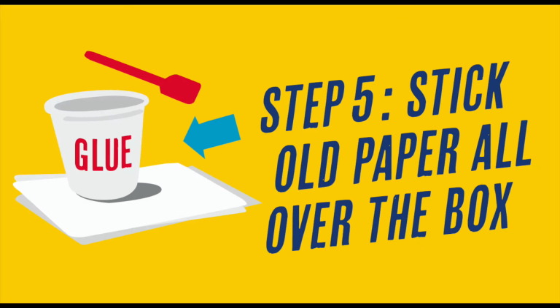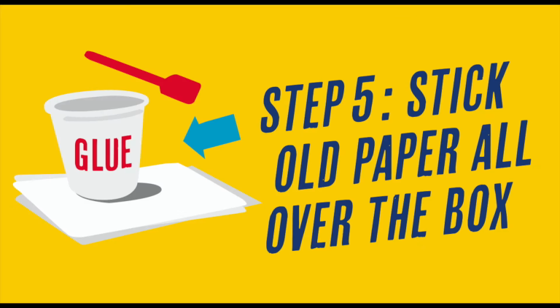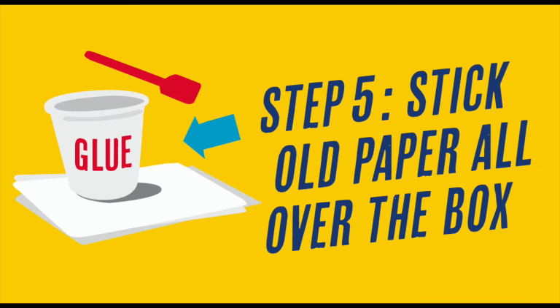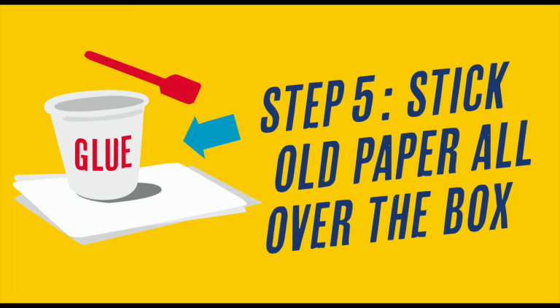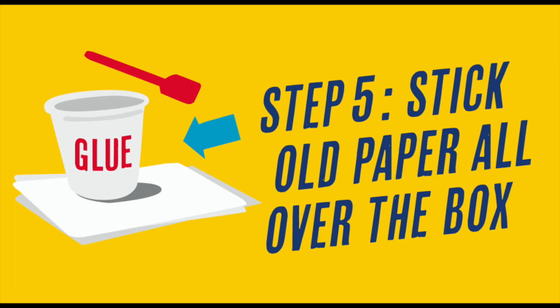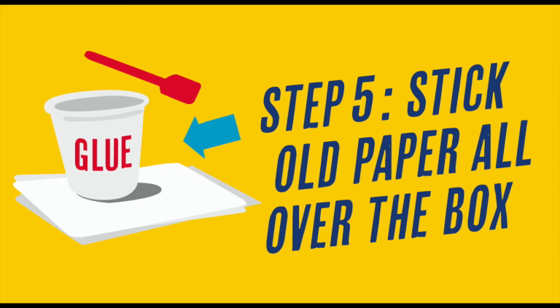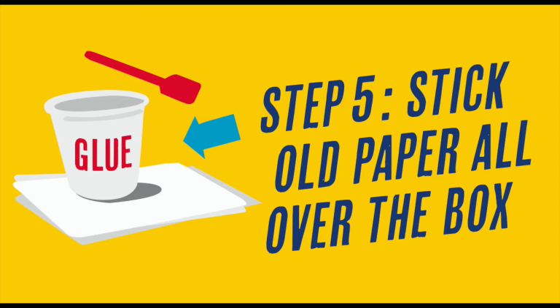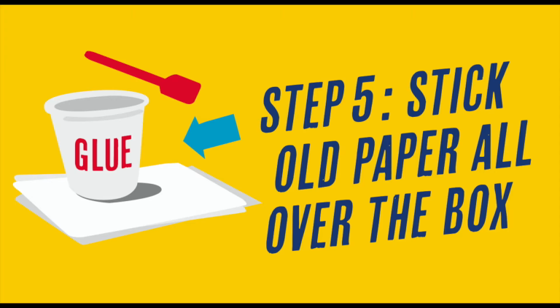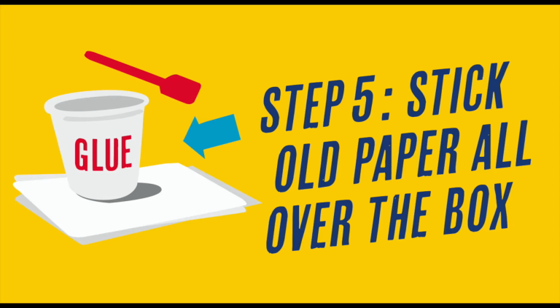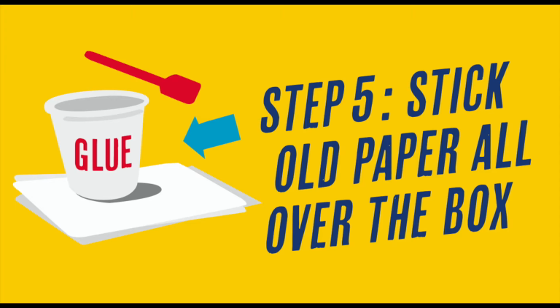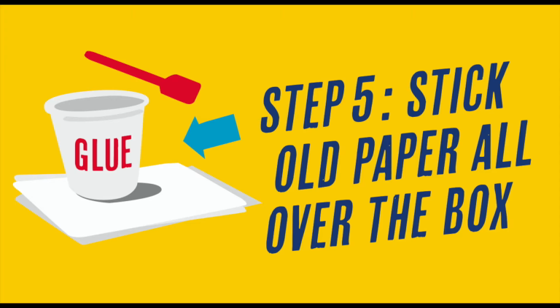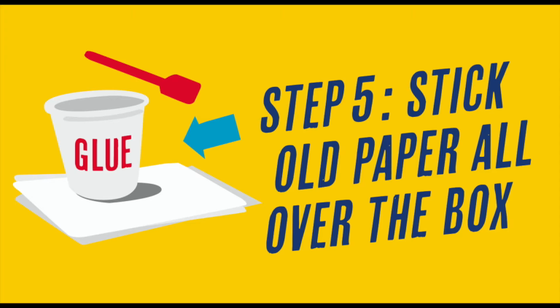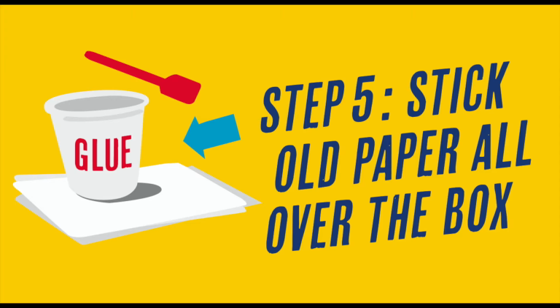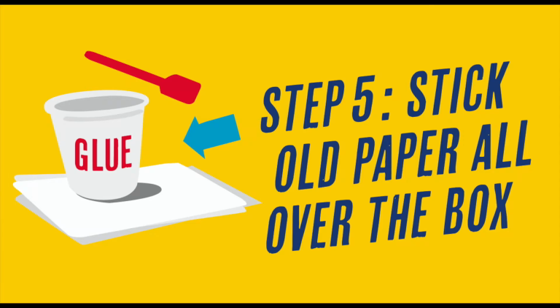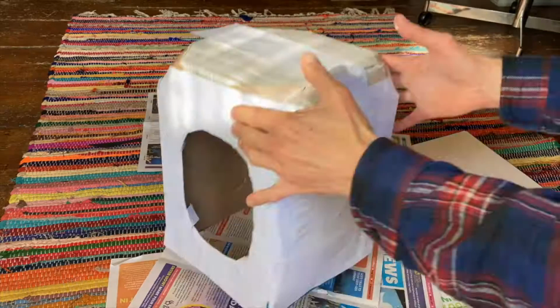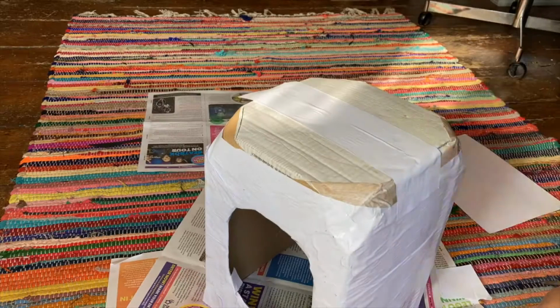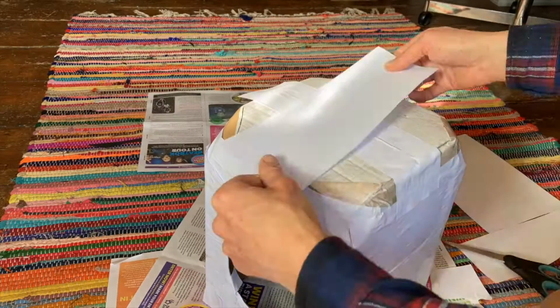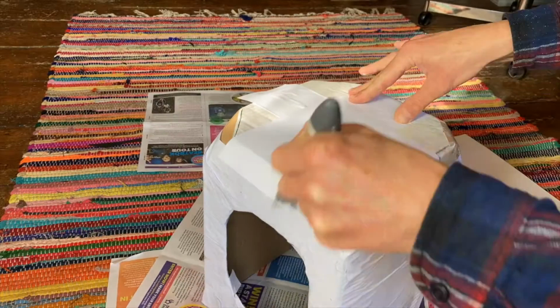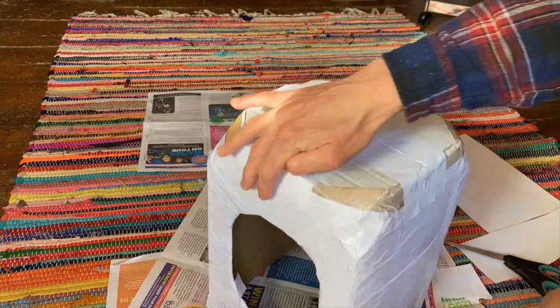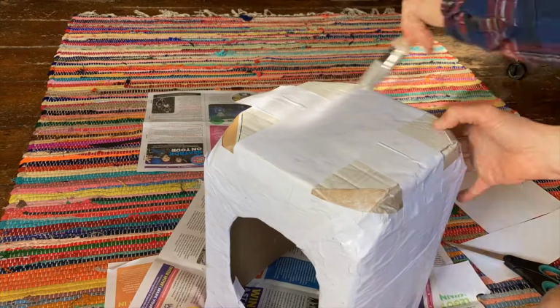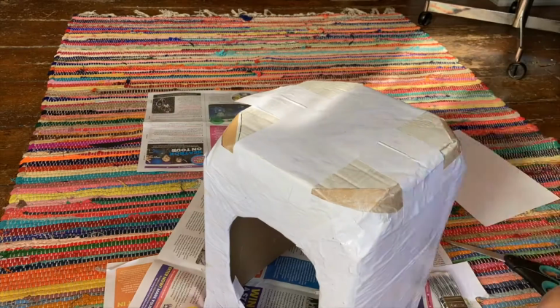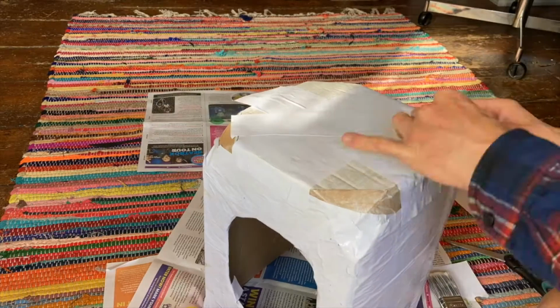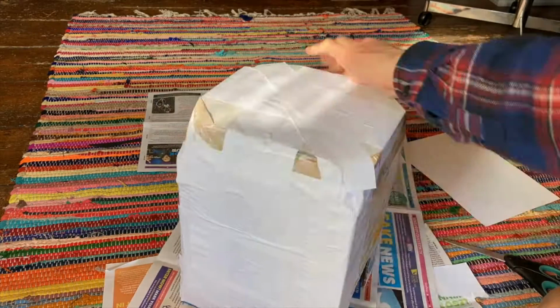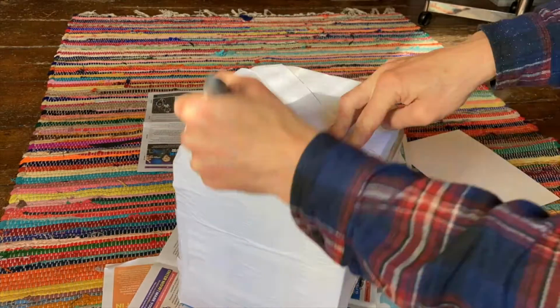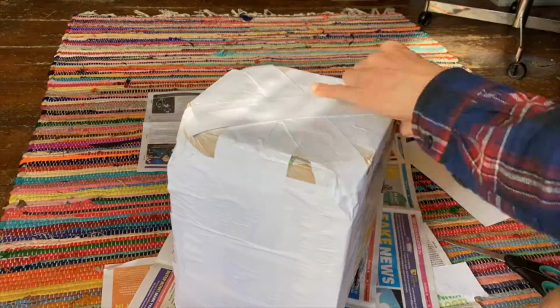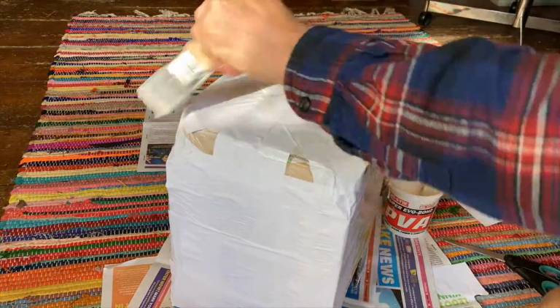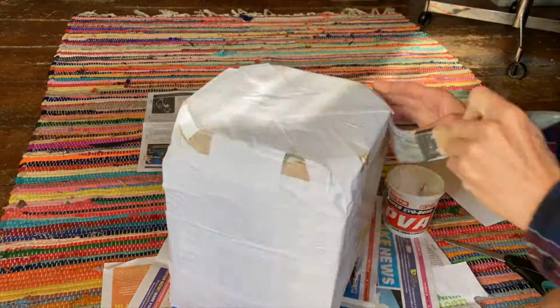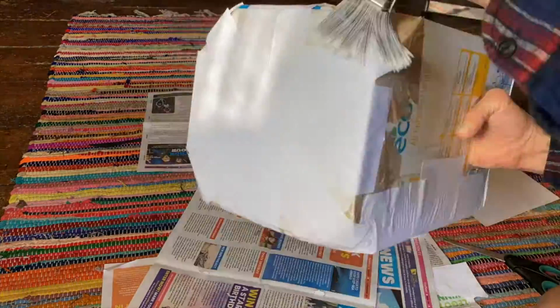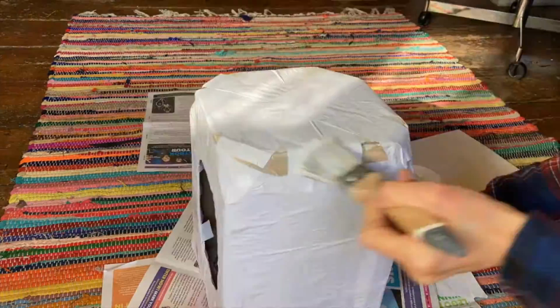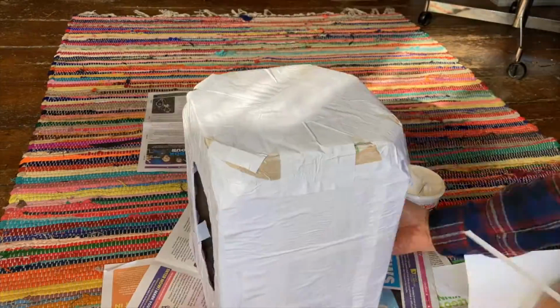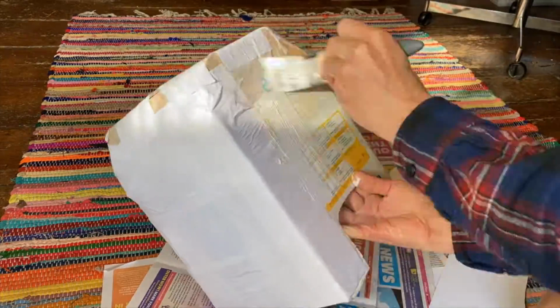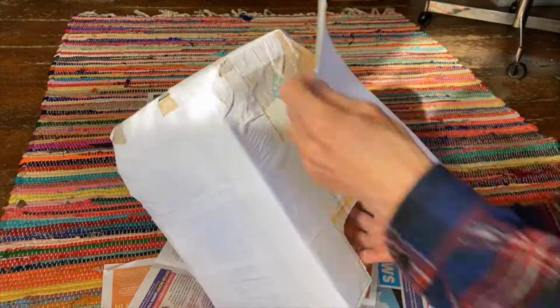Step five: stick paper all over the box, tape it up, then try it out.